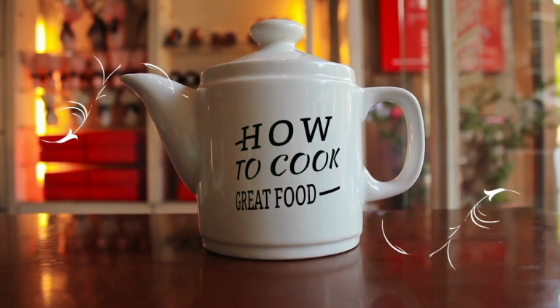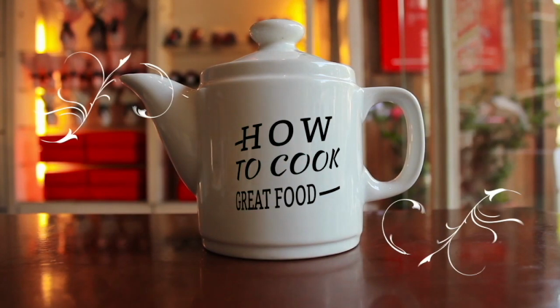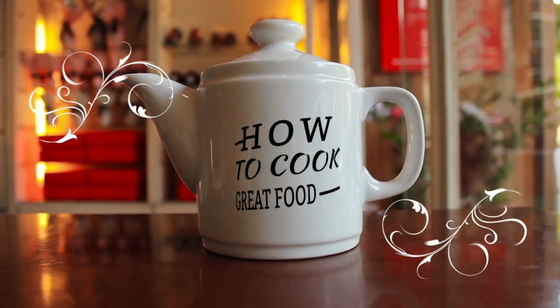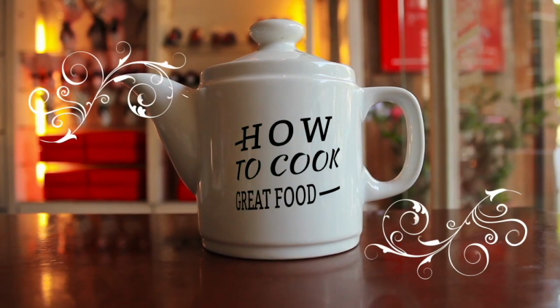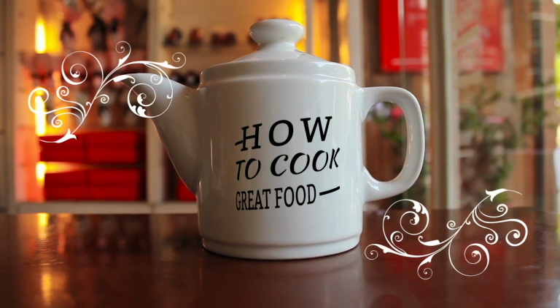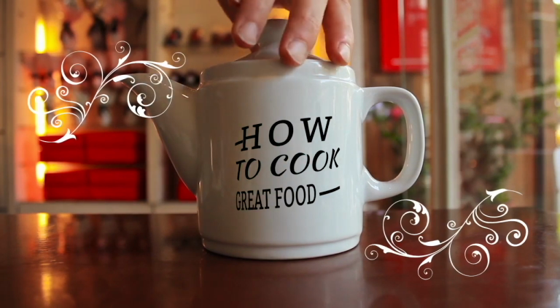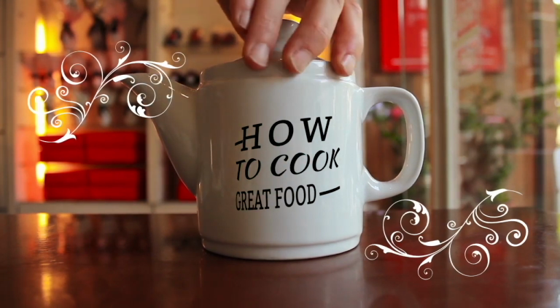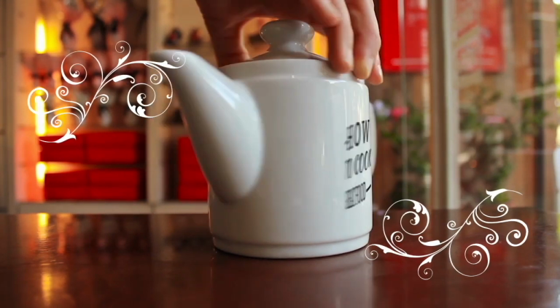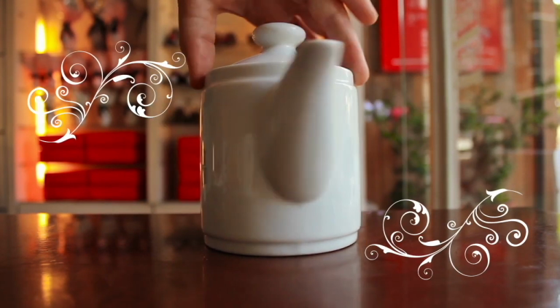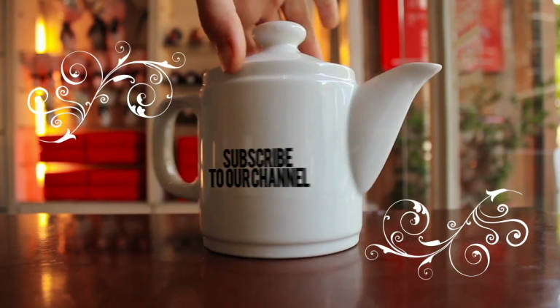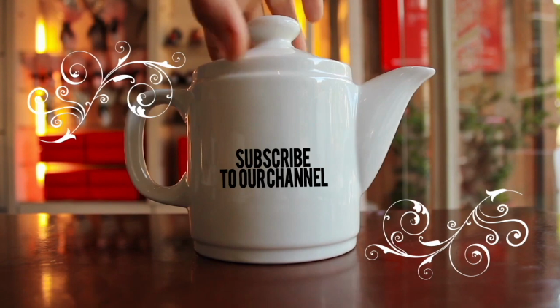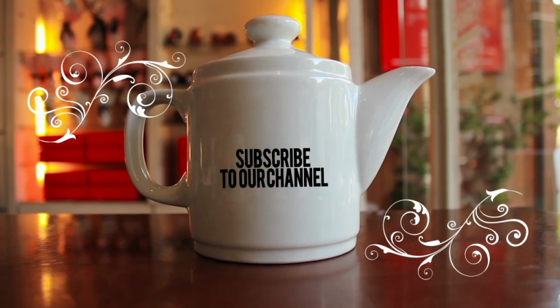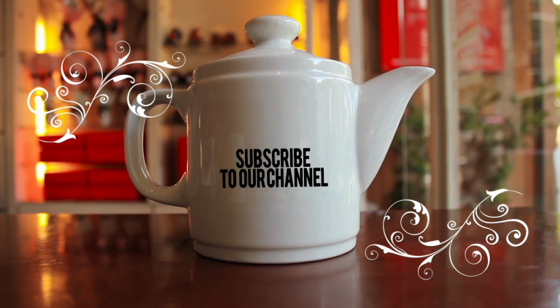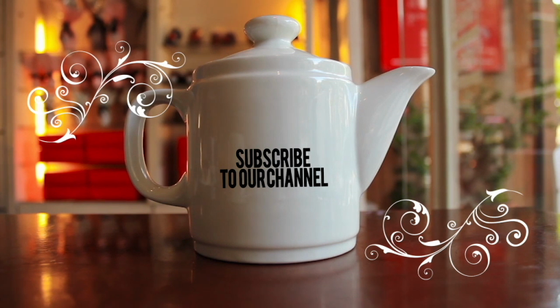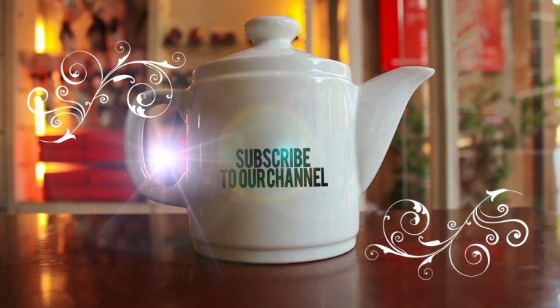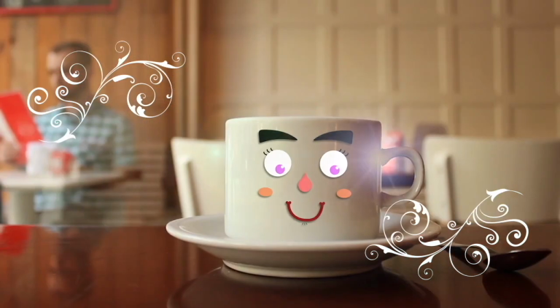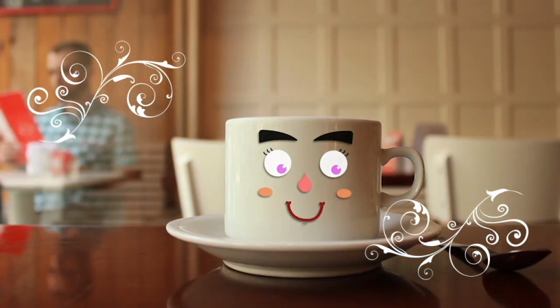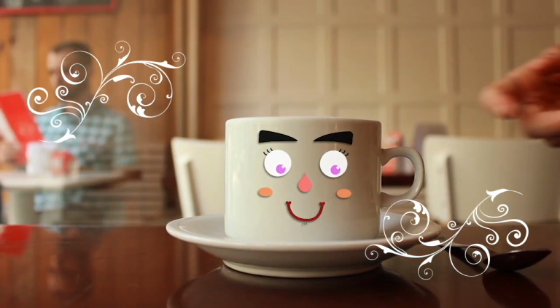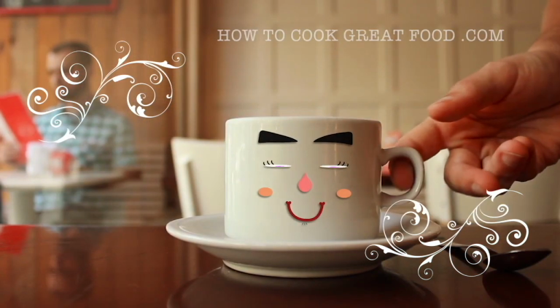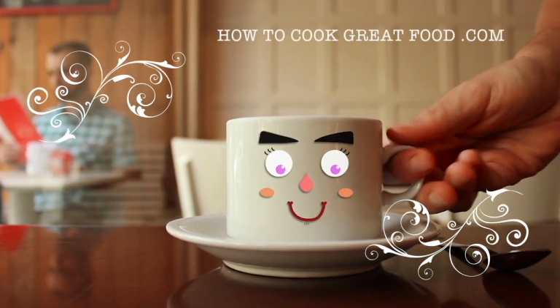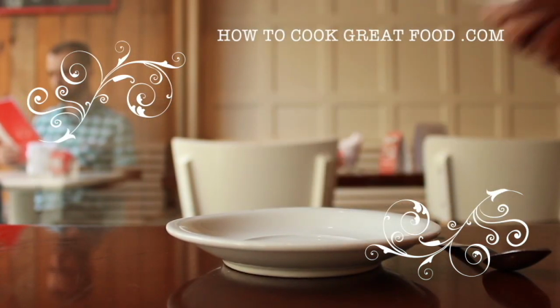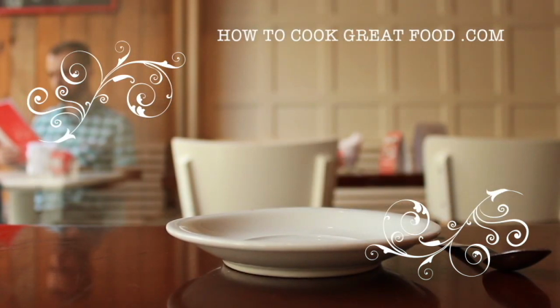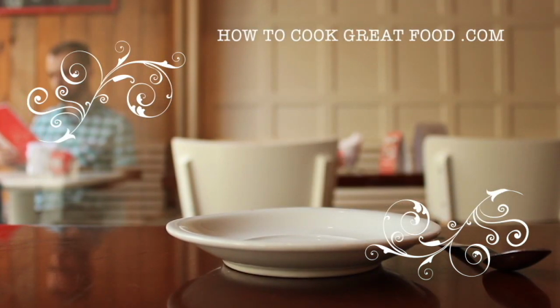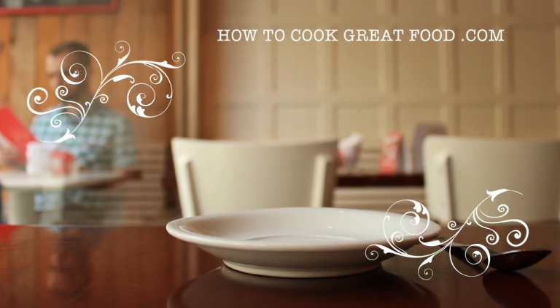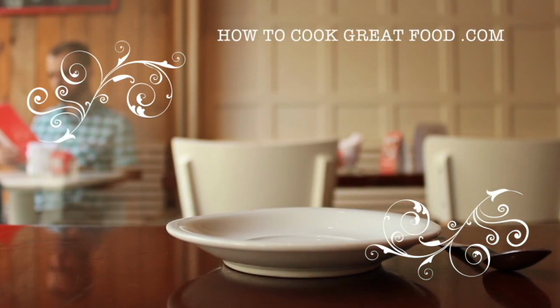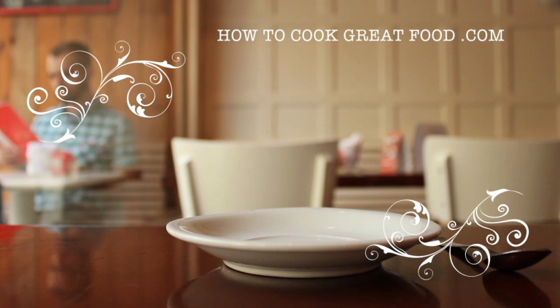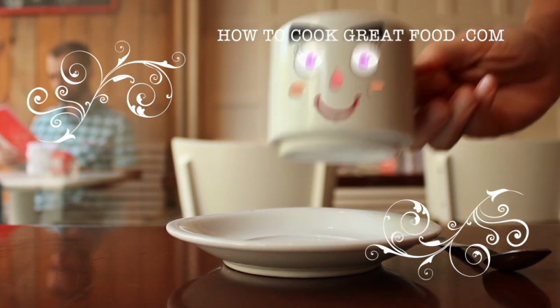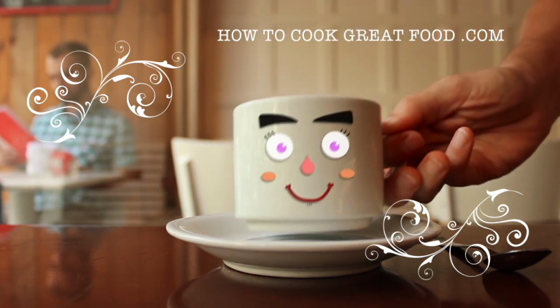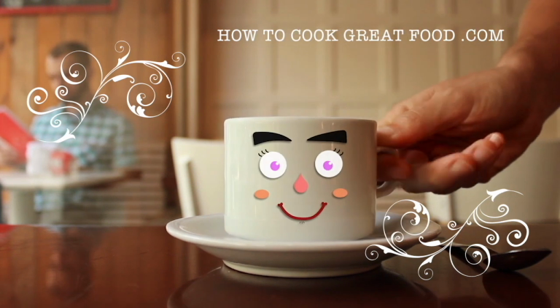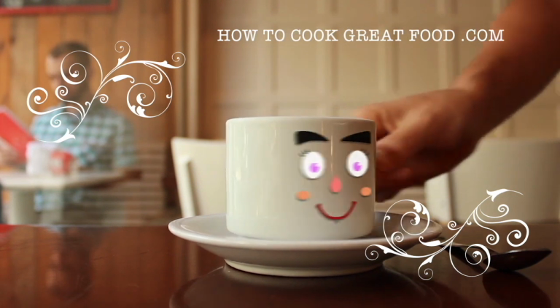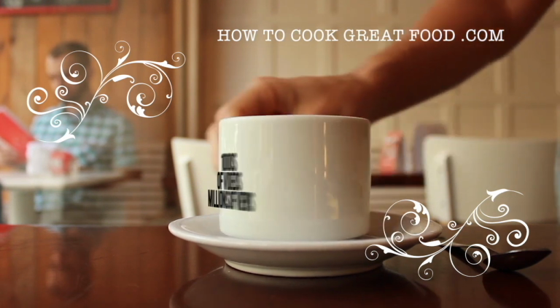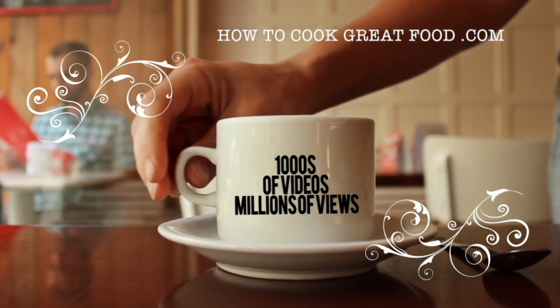Hello and welcome to How to Cook Great Food — with thousands of recipes and millions of views, why not subscribe to our channel and join the family.